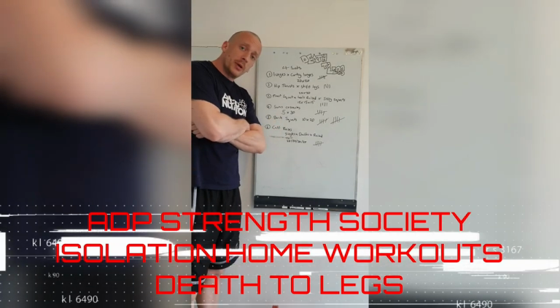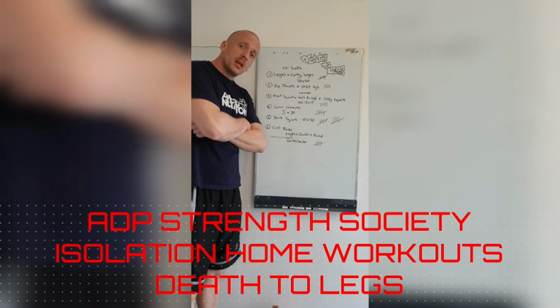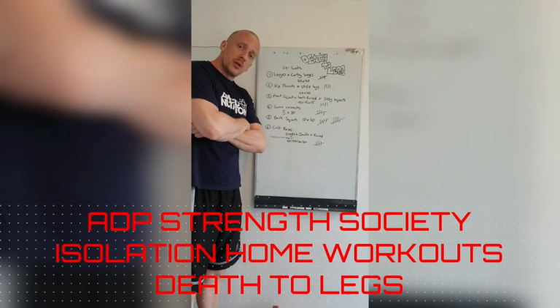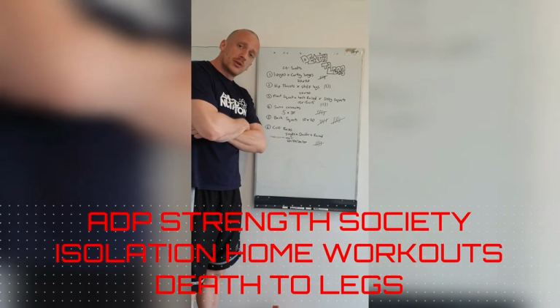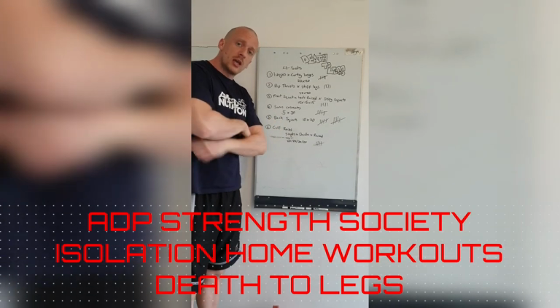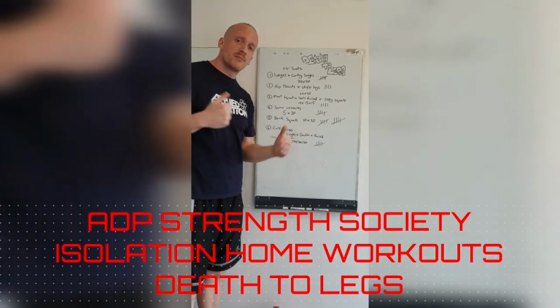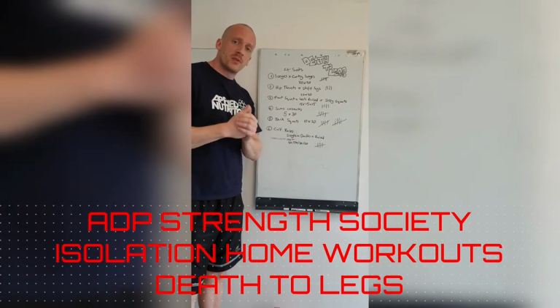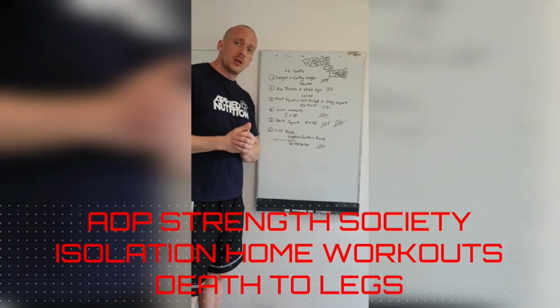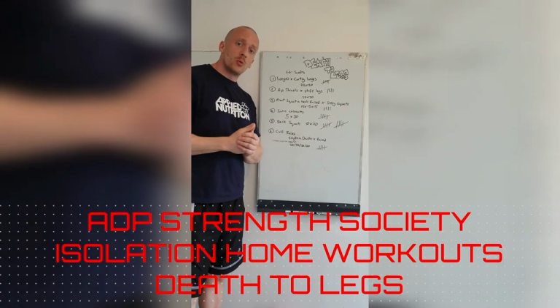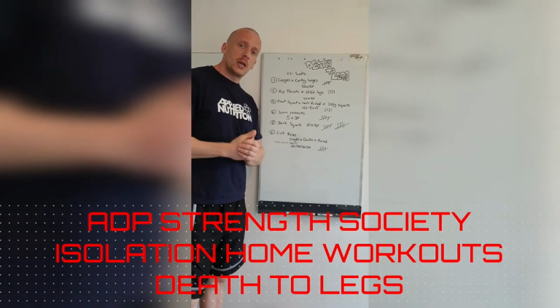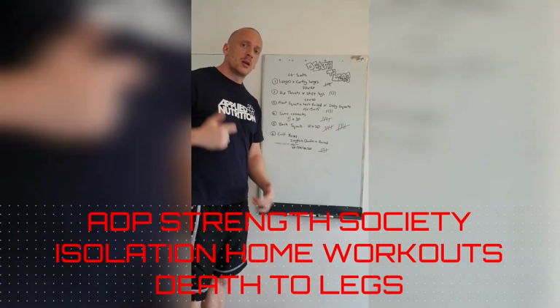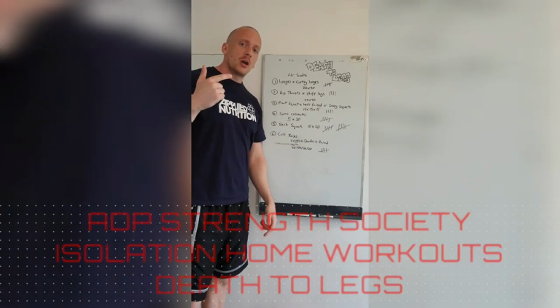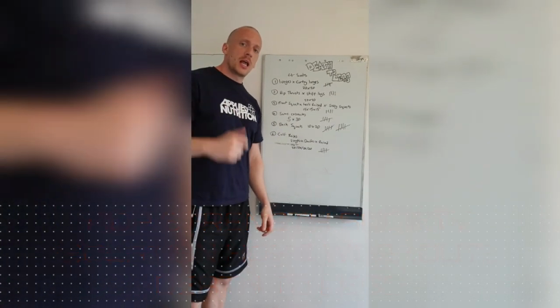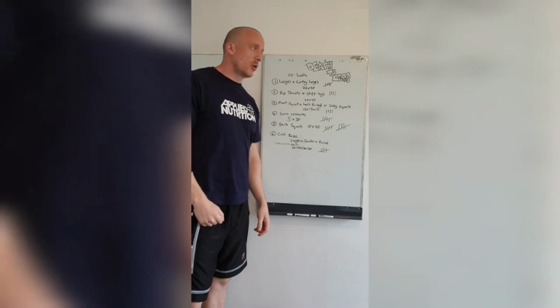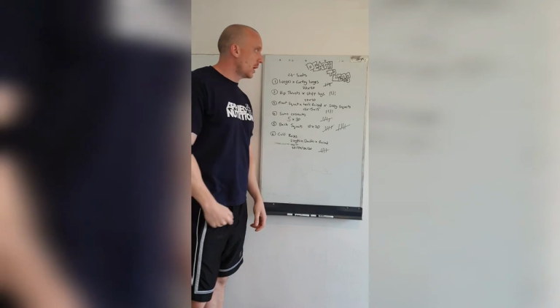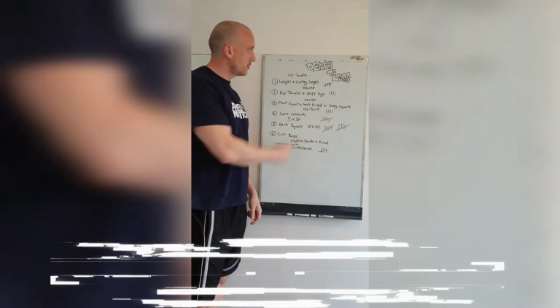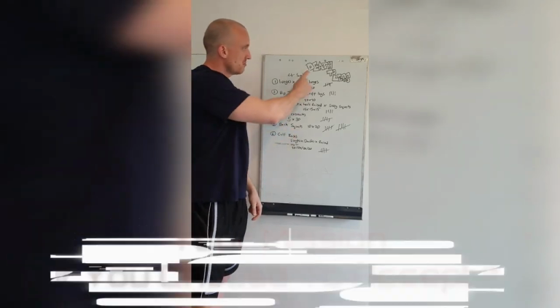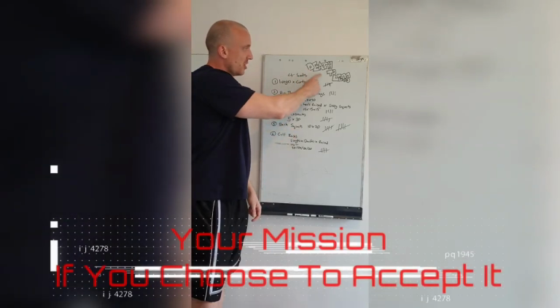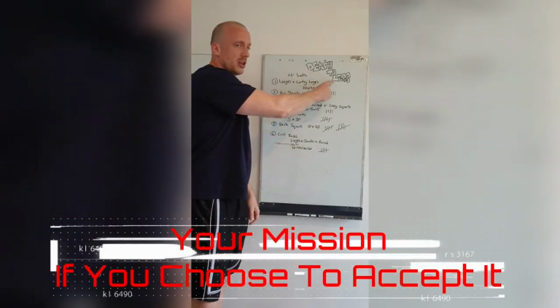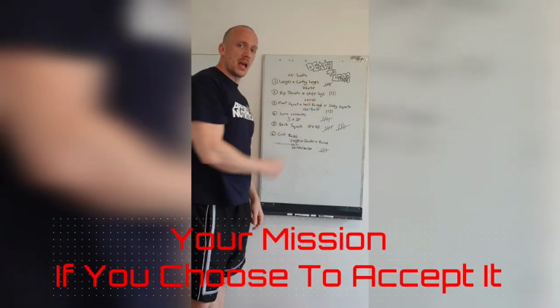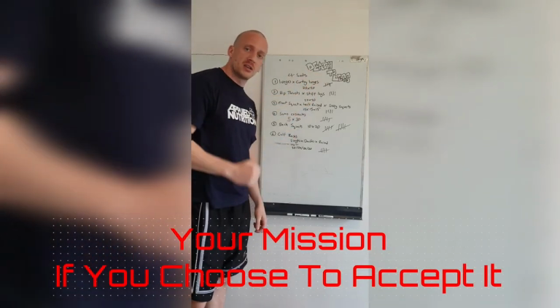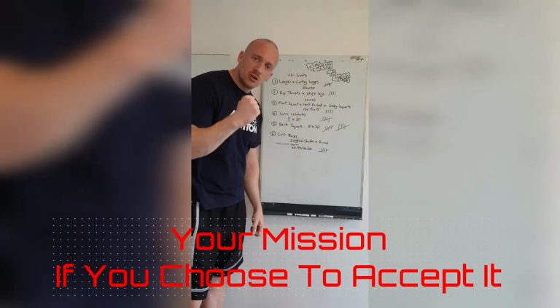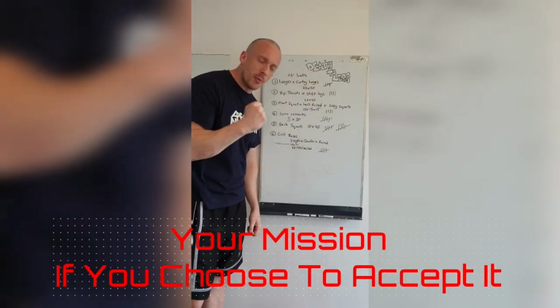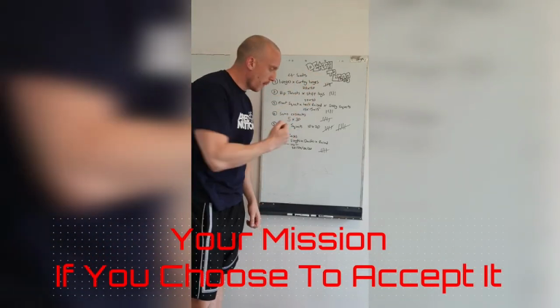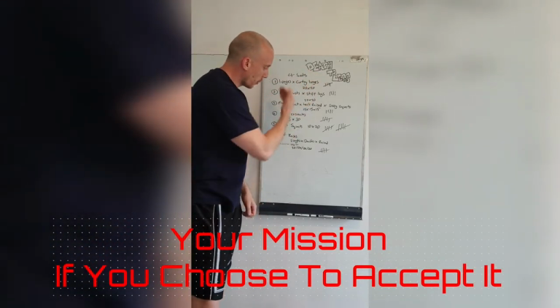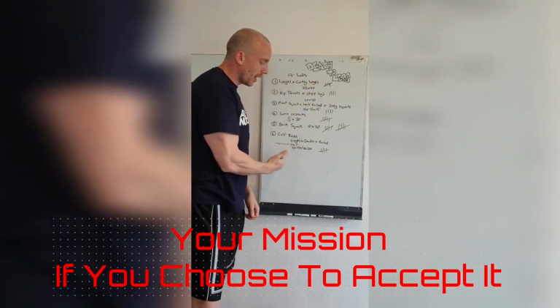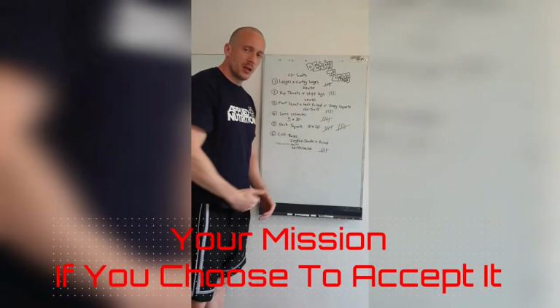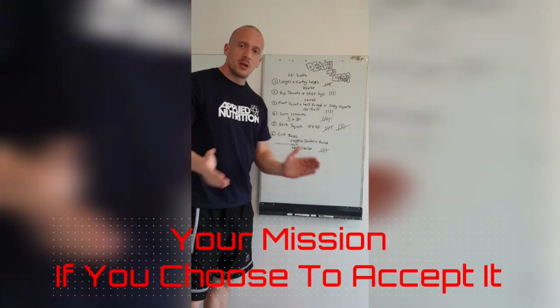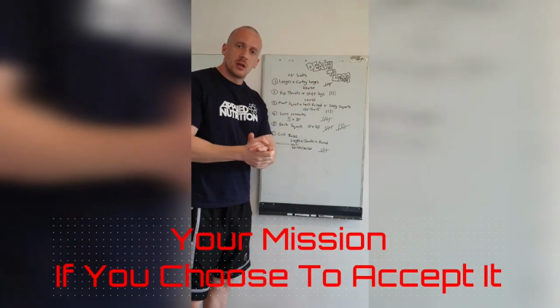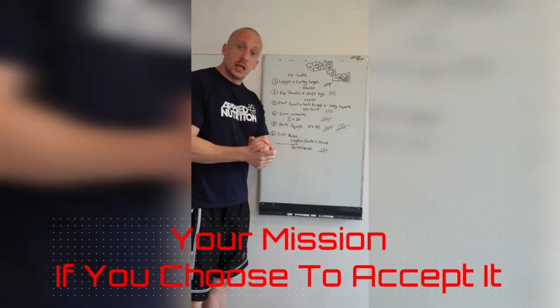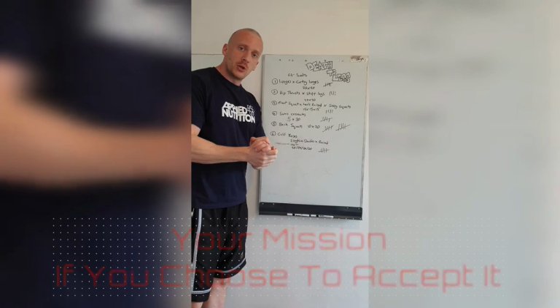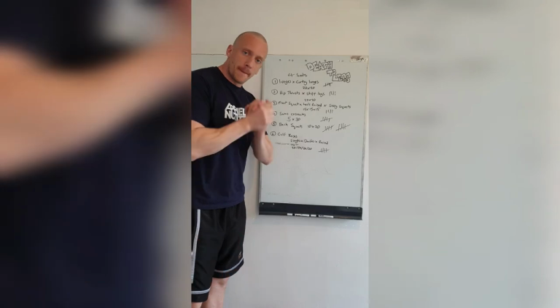ADP Strength is 30. New week — isolation home workouts. Death to legs. Come on, the plan, let's do it.